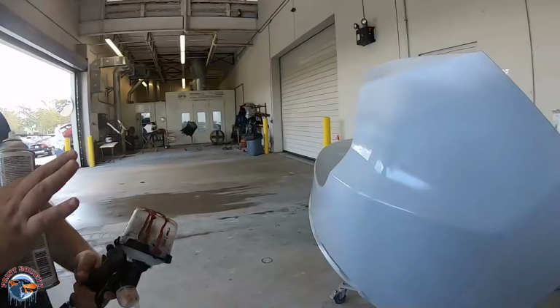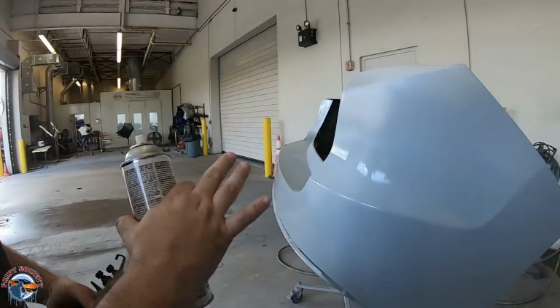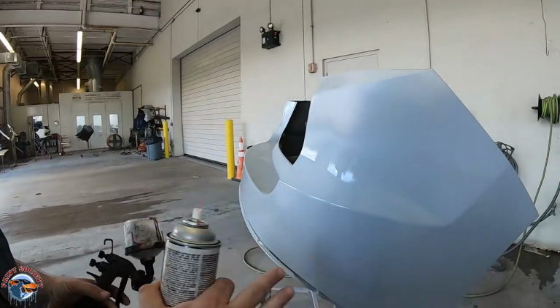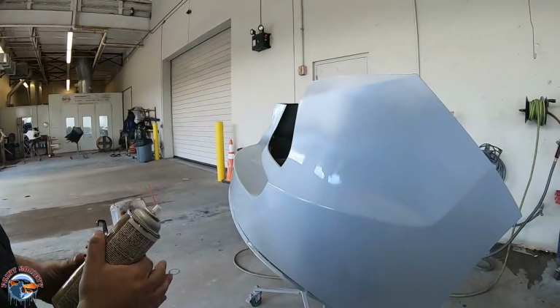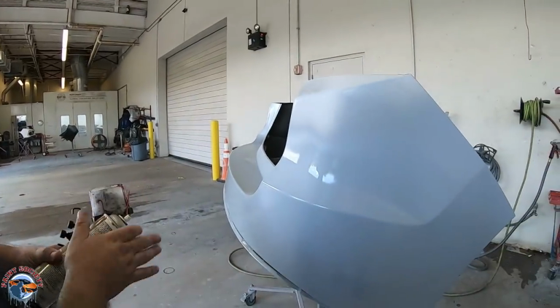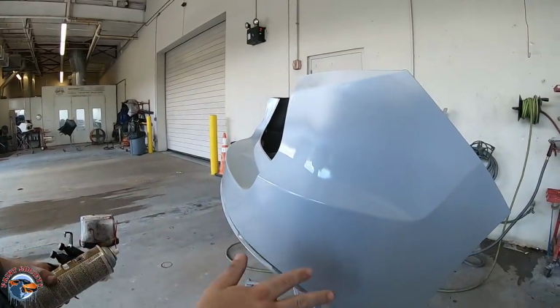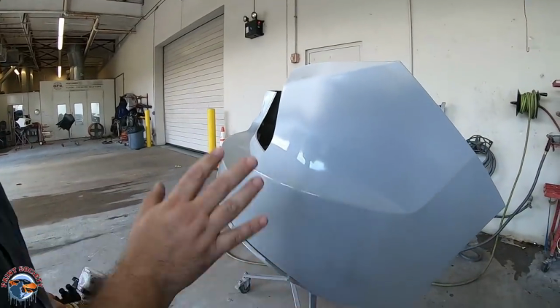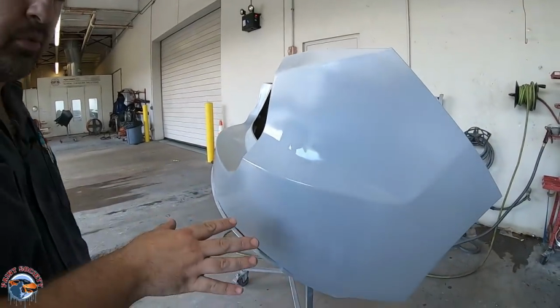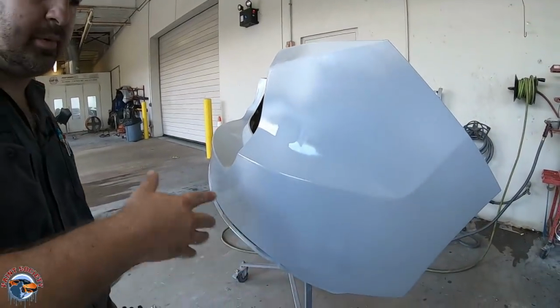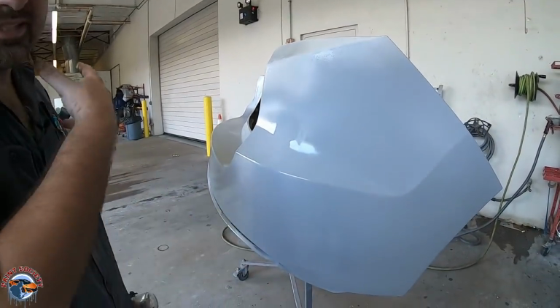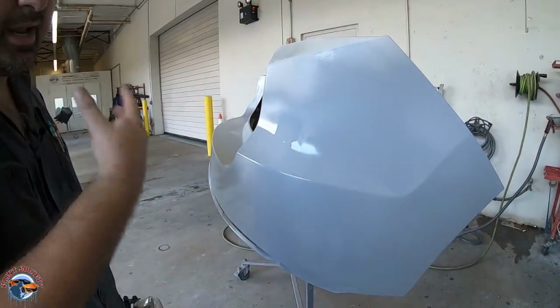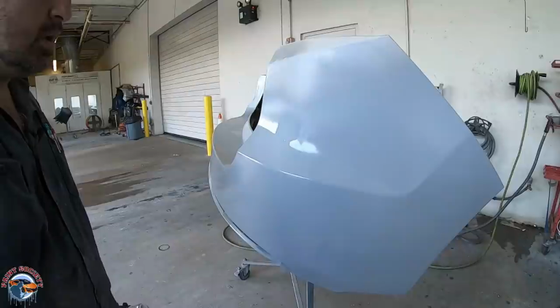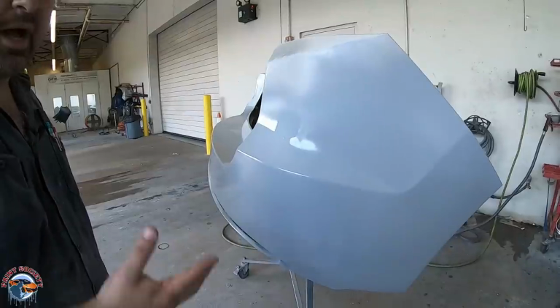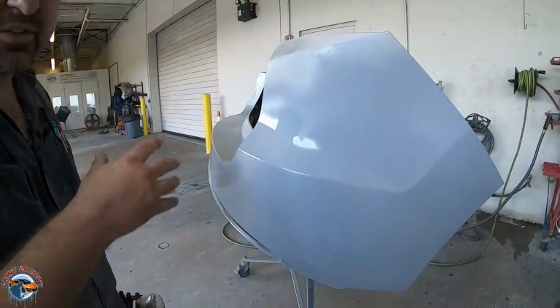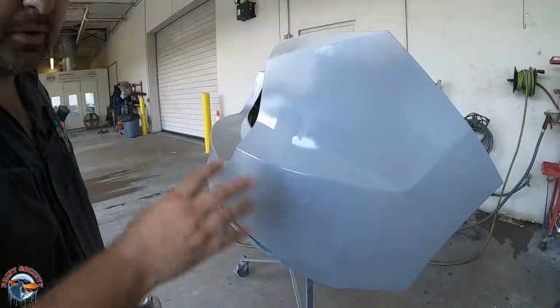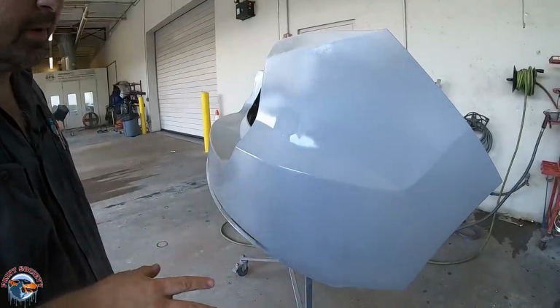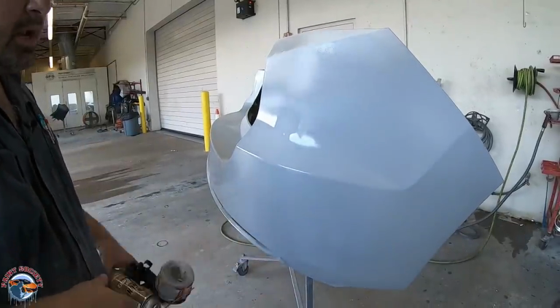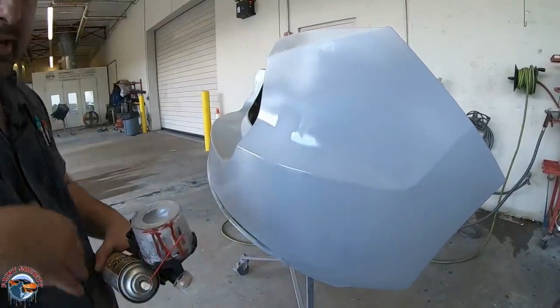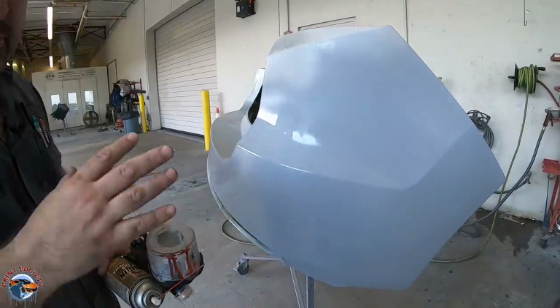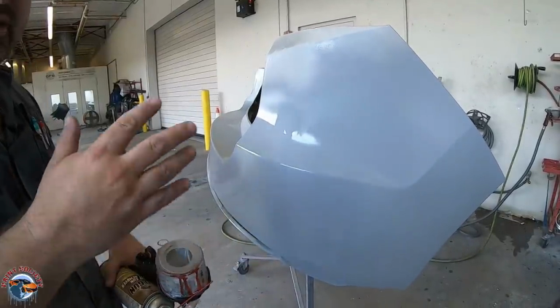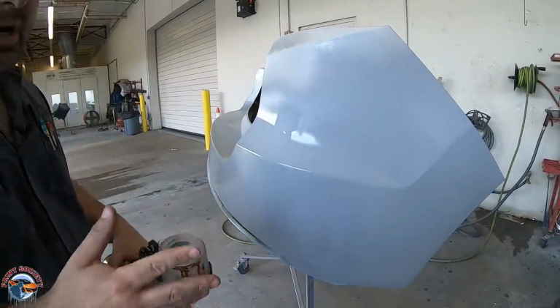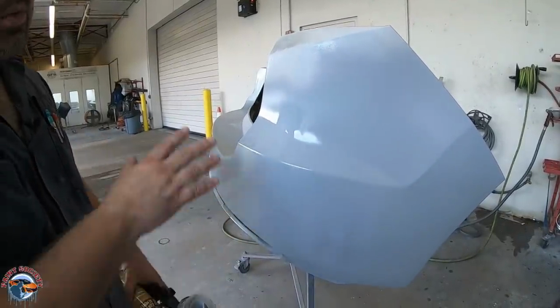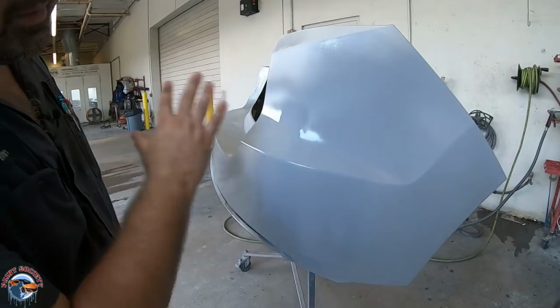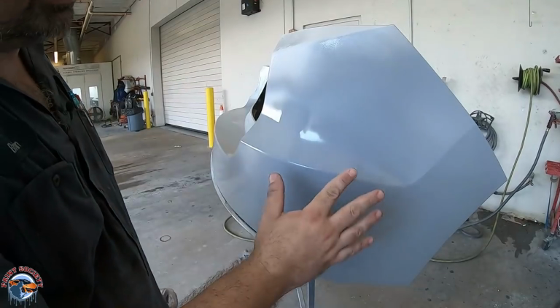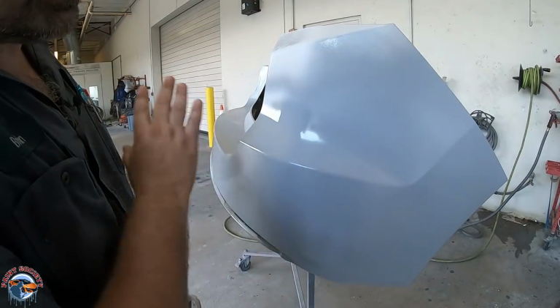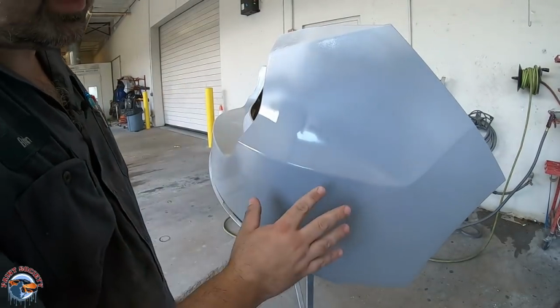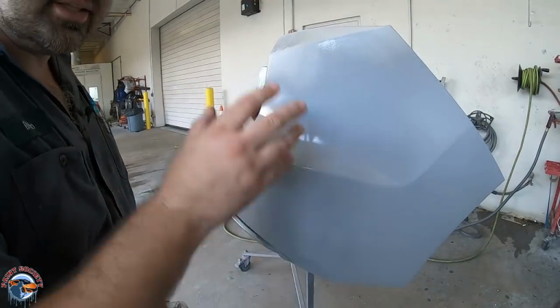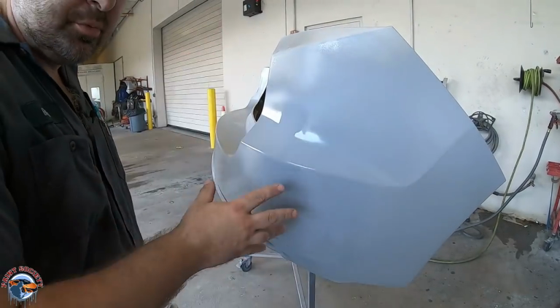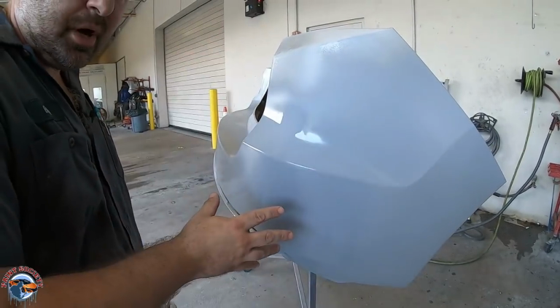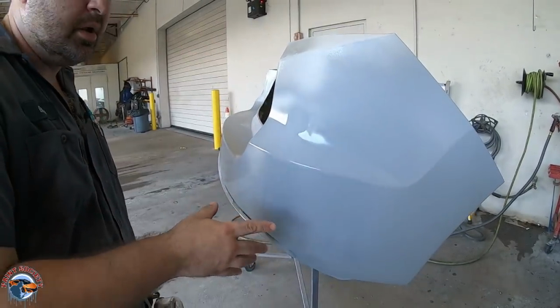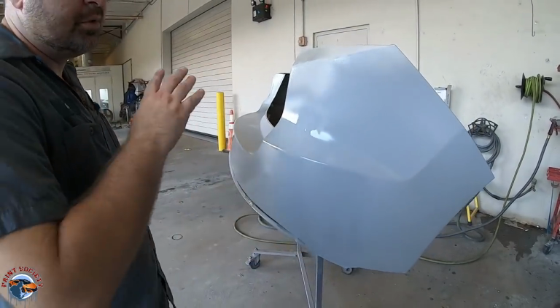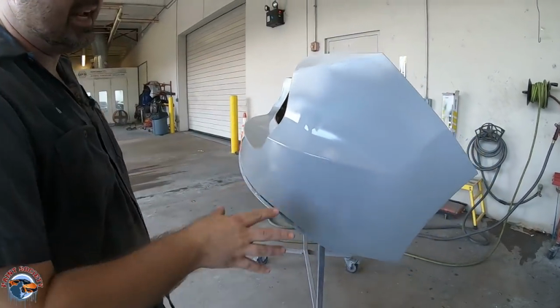Third coat is all down, and it went down really smooth. I prefer a 1.4 because this is not a really high surfacer builder primer. Any gun for the most part can spray primer, but you want it to spray smooth — and that's just what it did — because the smoother the primer, the smoother the sand.